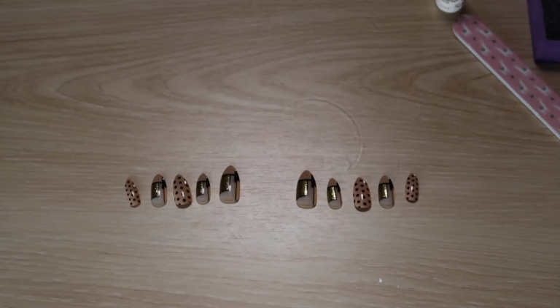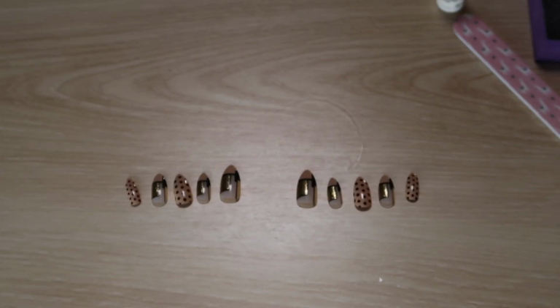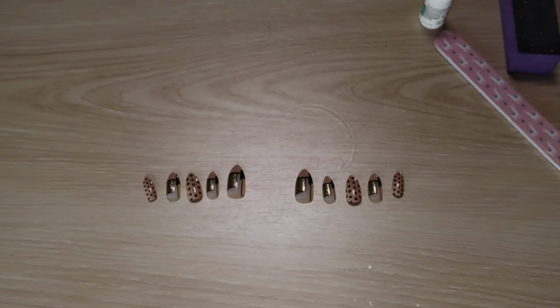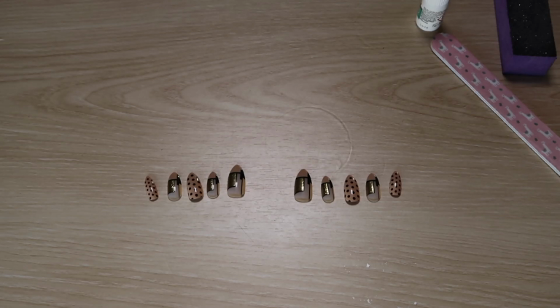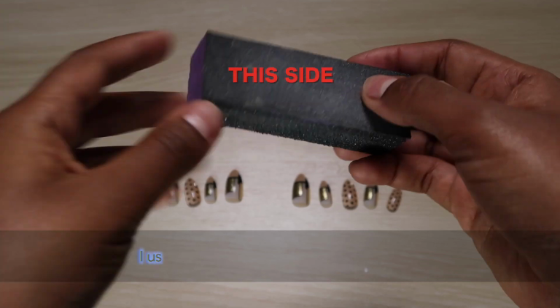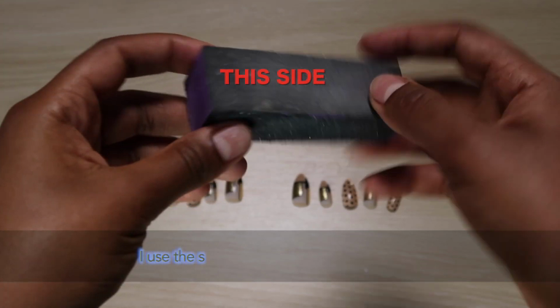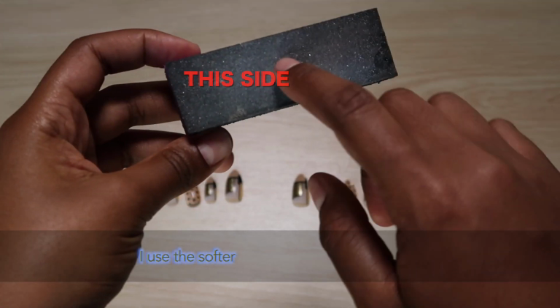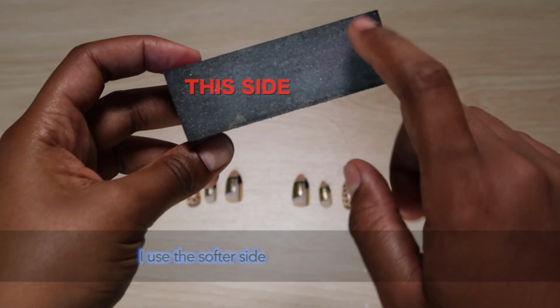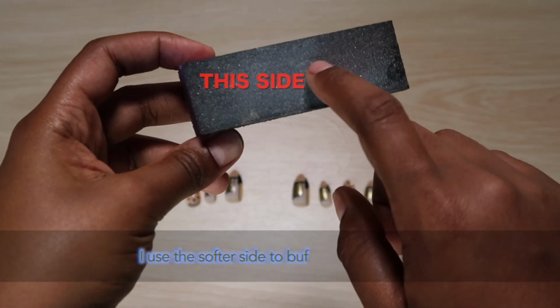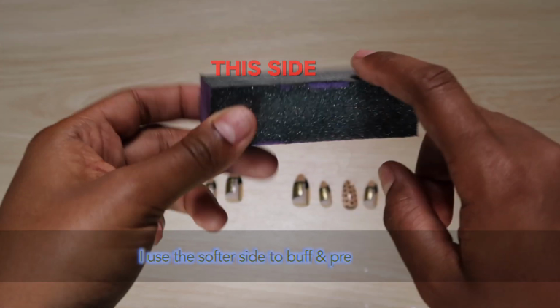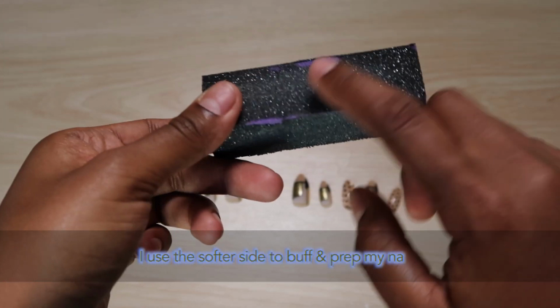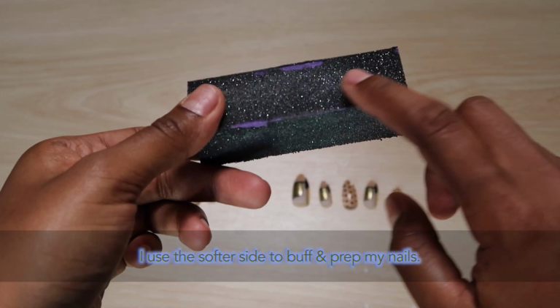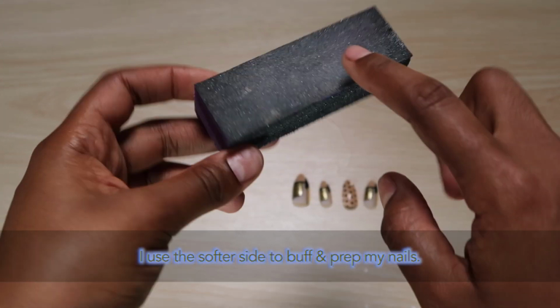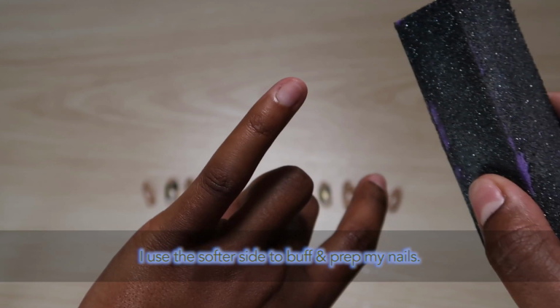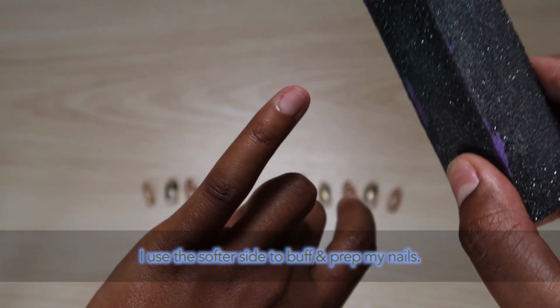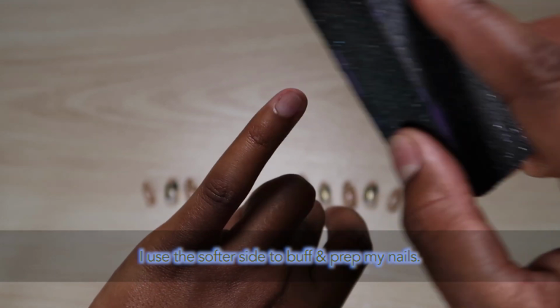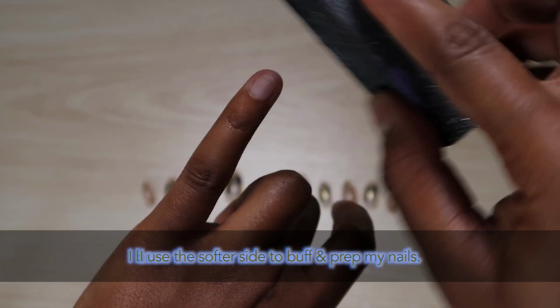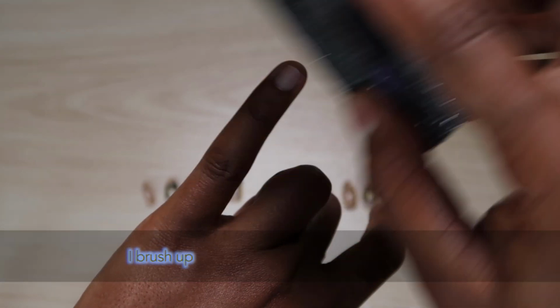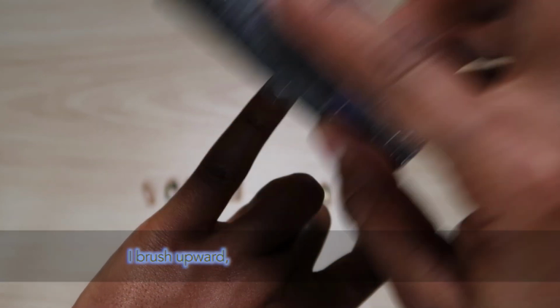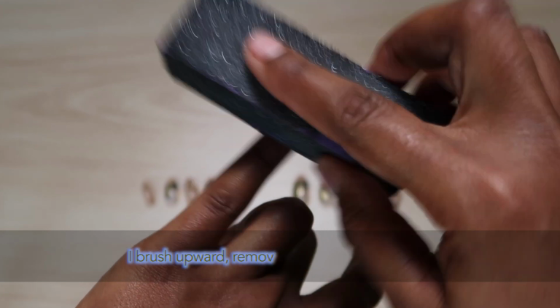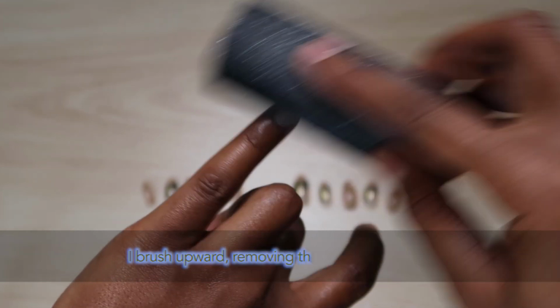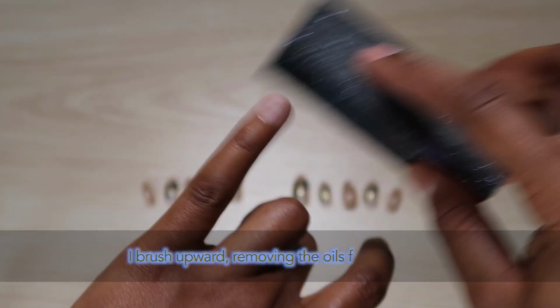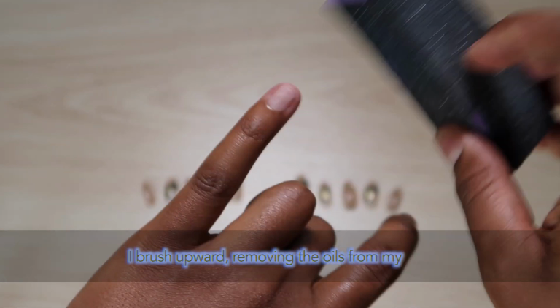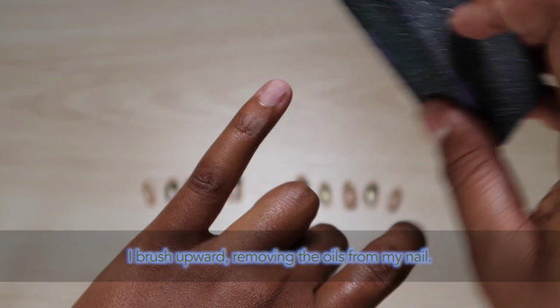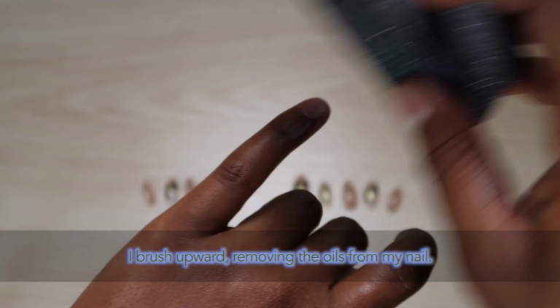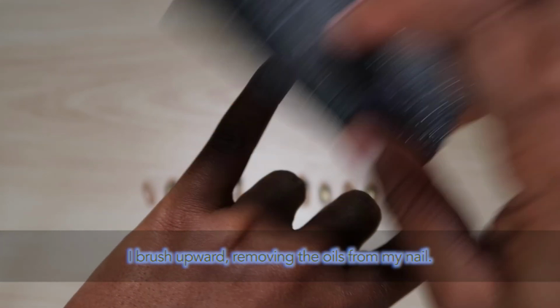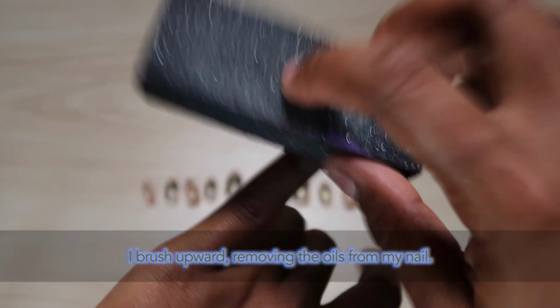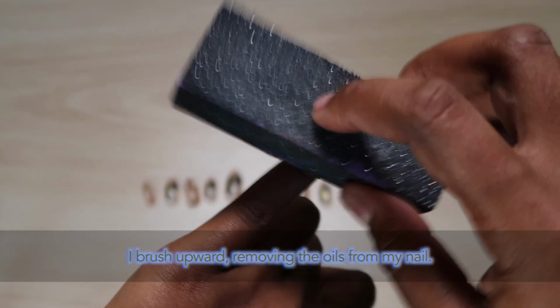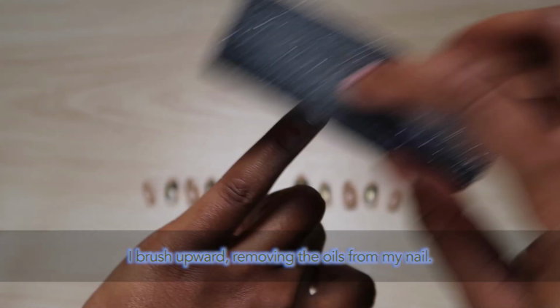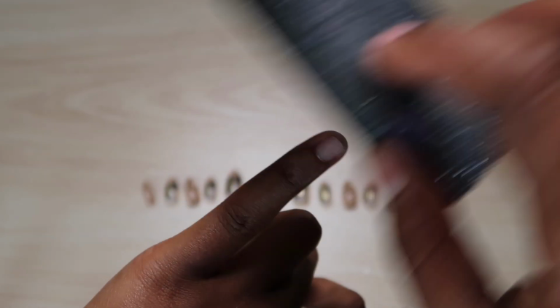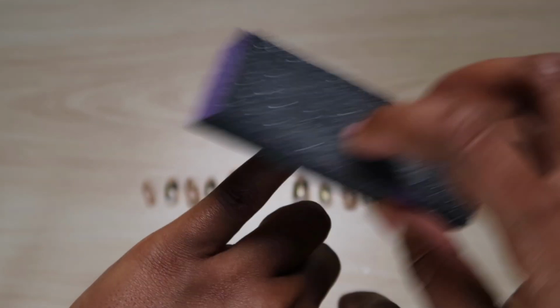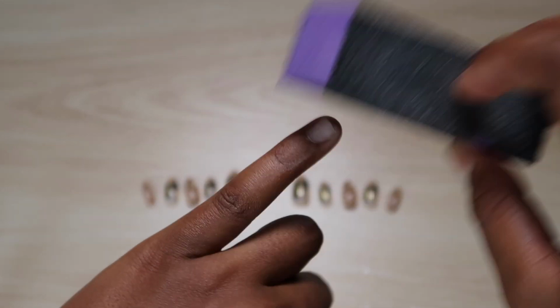To prep my nails I use the softer side of the nail buffer. All I do is brush upward, removing the oils from my nails, which will allow these fake nails to last longer.